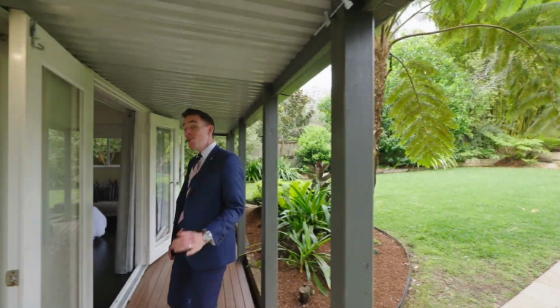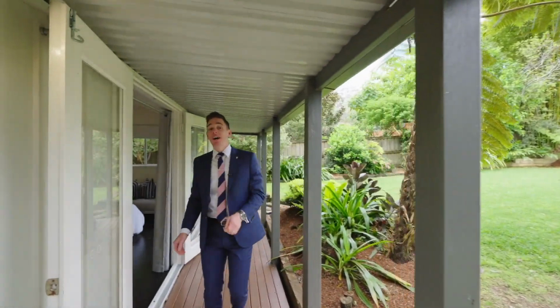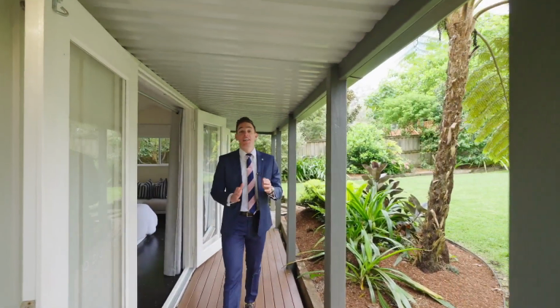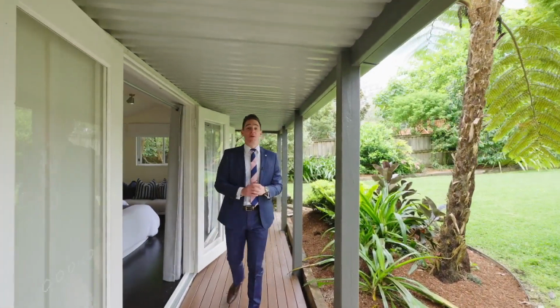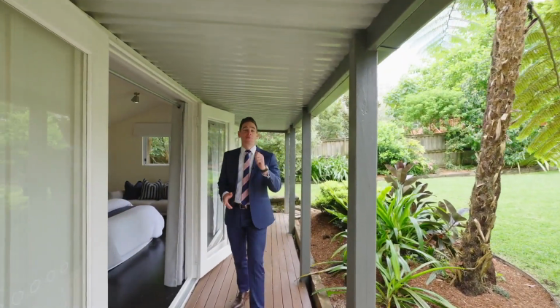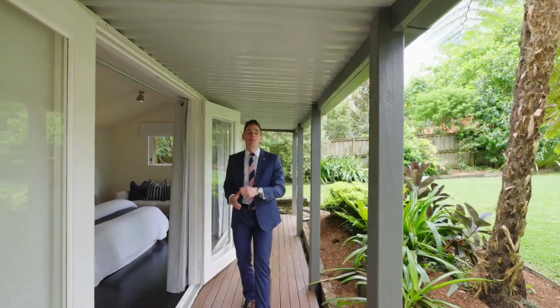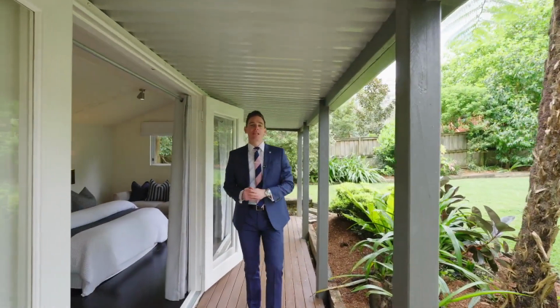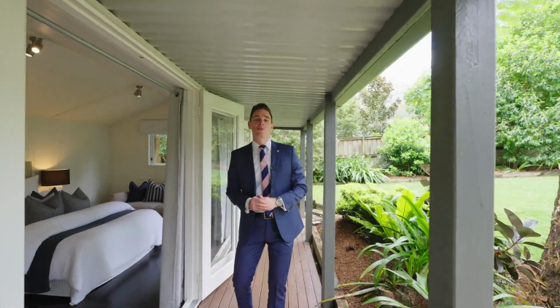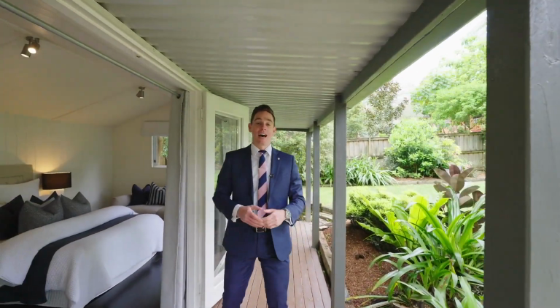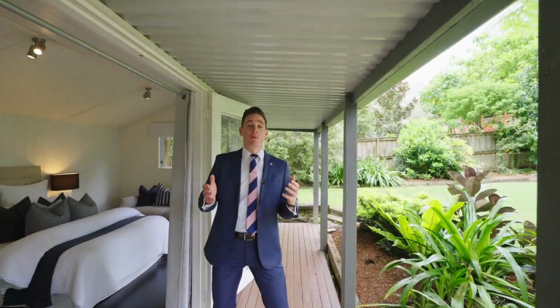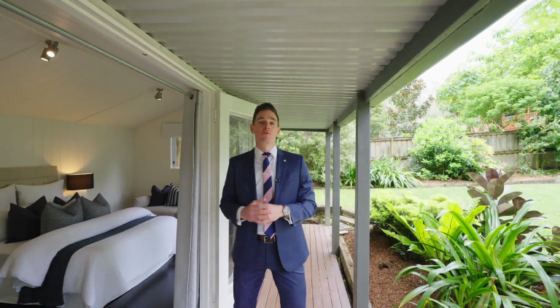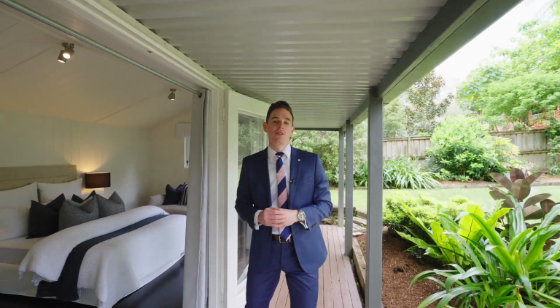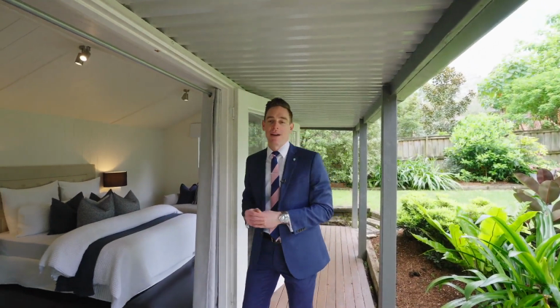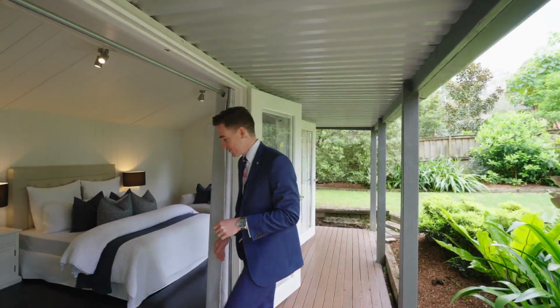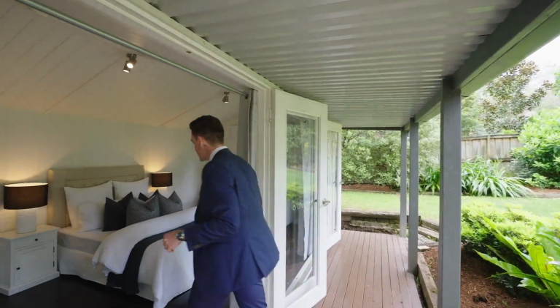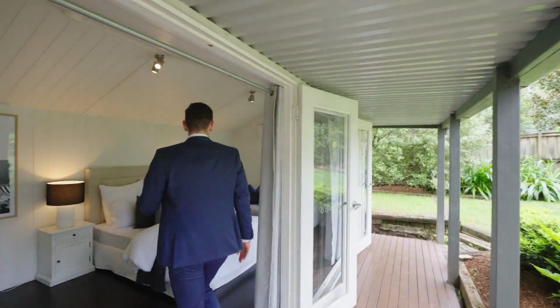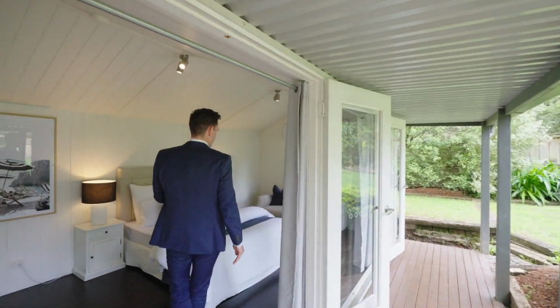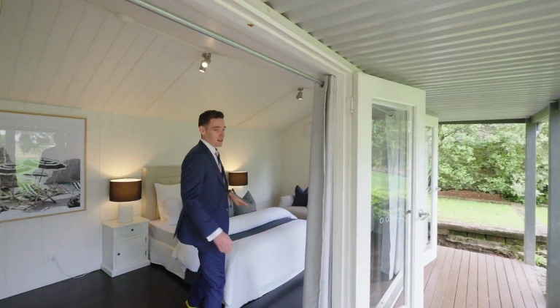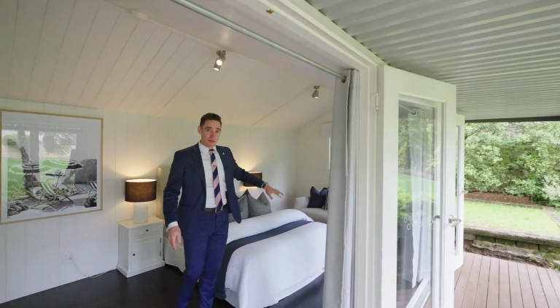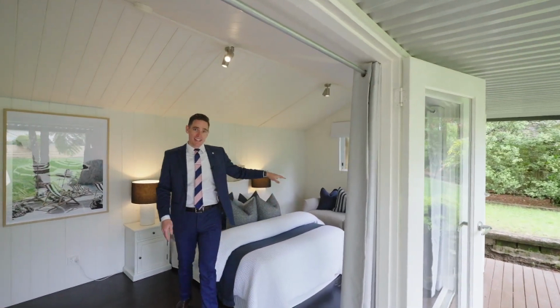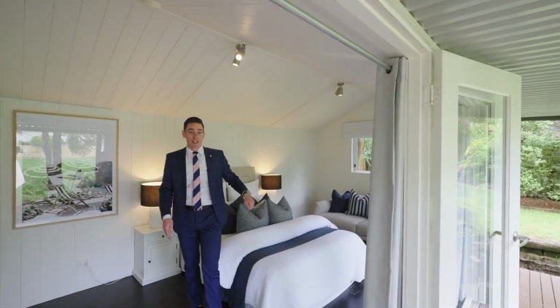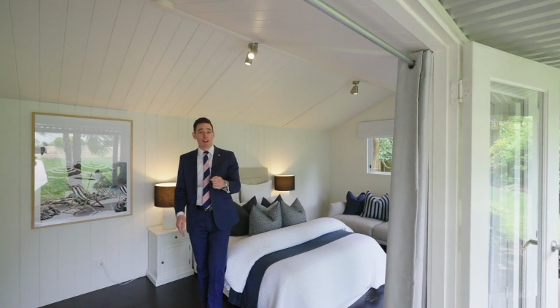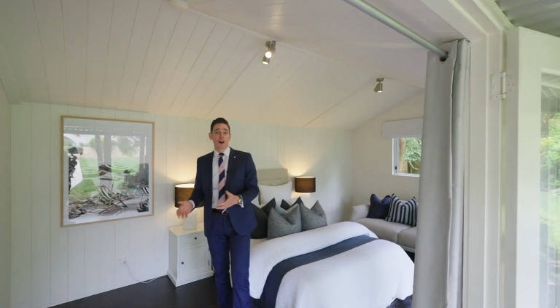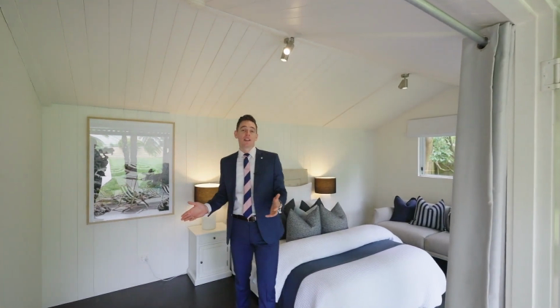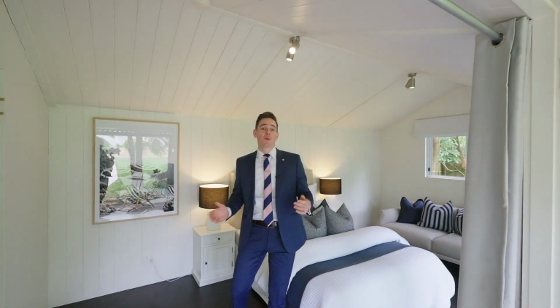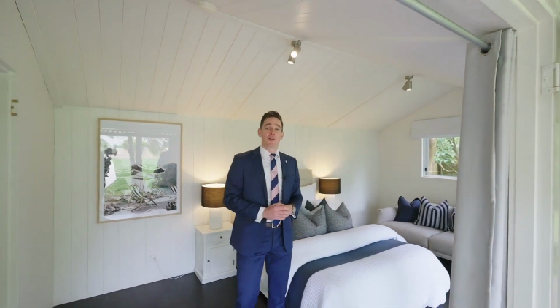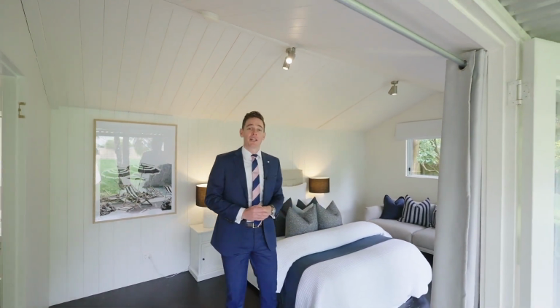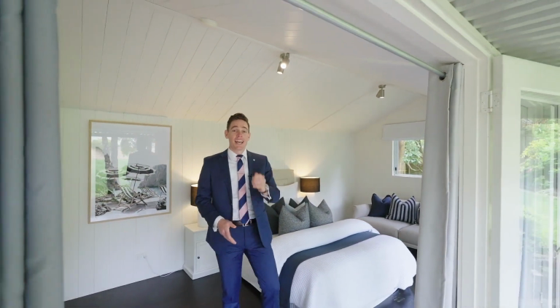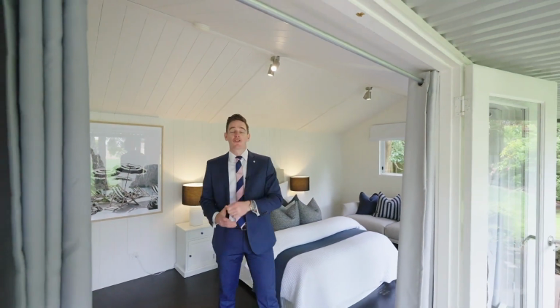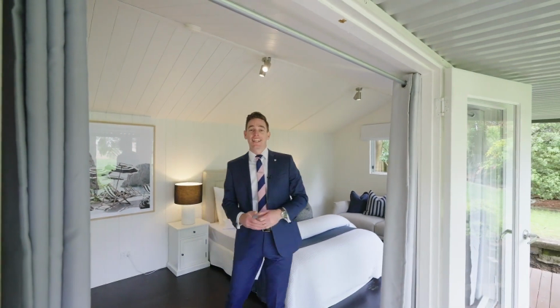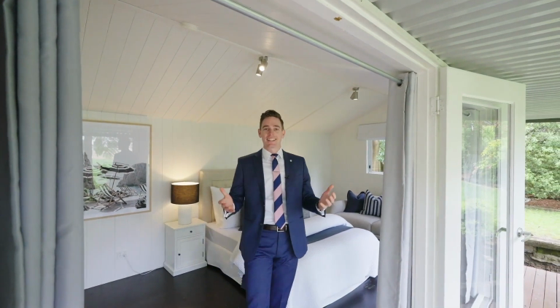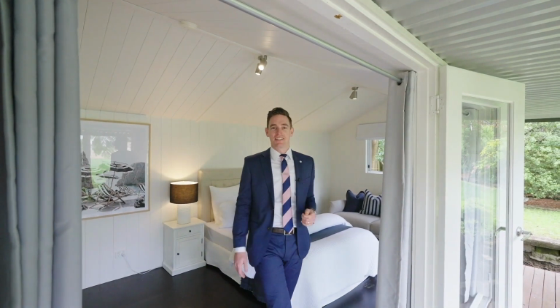But wait, there's more — it would be remiss of me not to talk about this beautiful multi-use space. Currently set out with a bed and couch, it has running water ready if you wanted to put an ensuite in, plus electricity and connected to the internet.